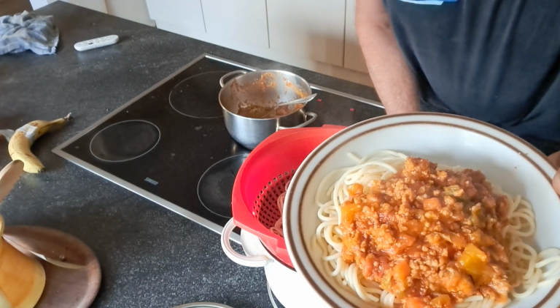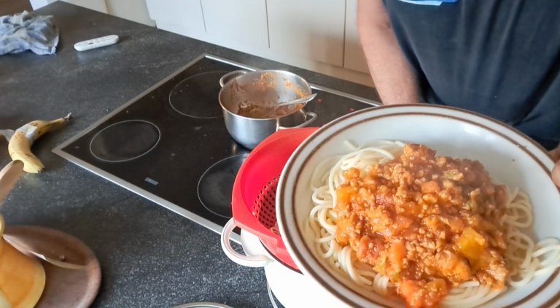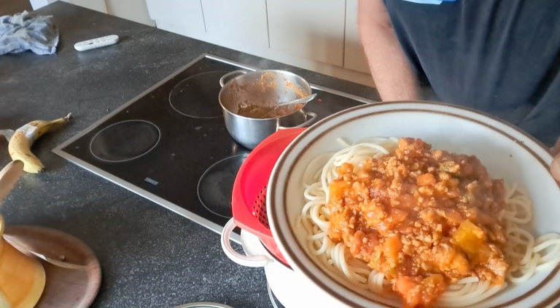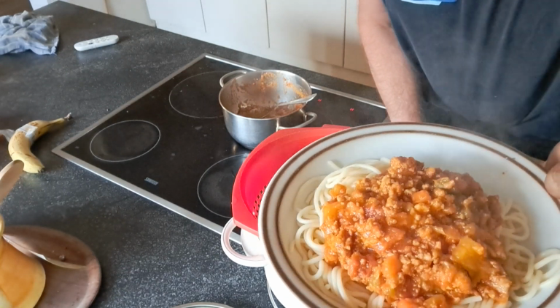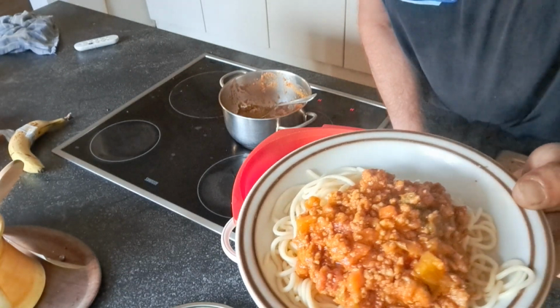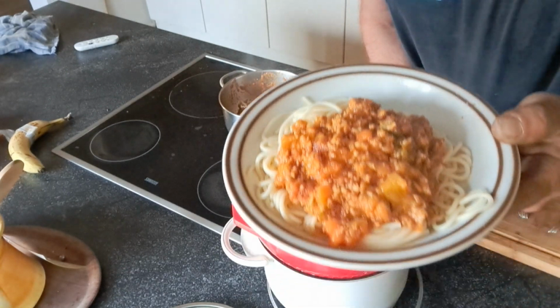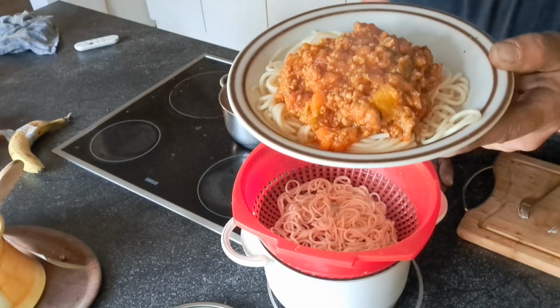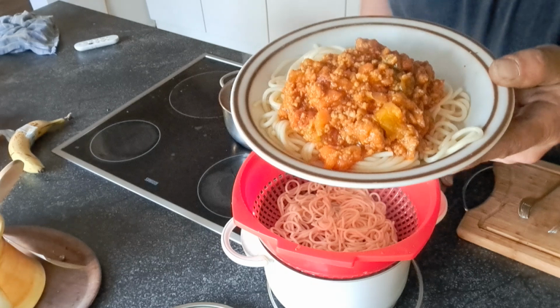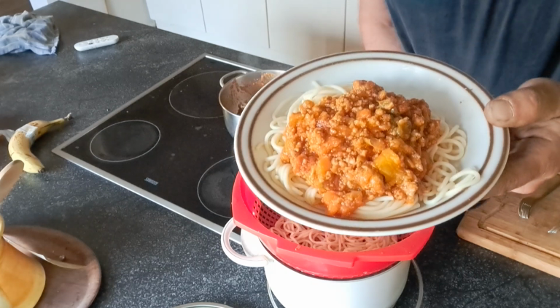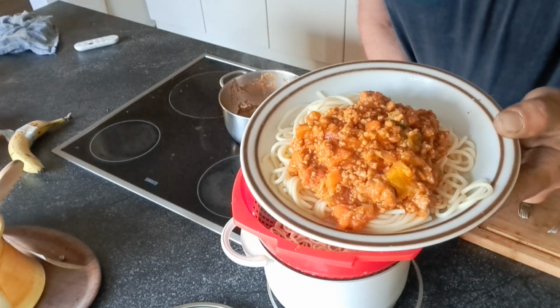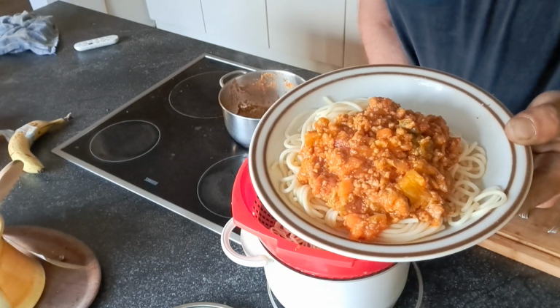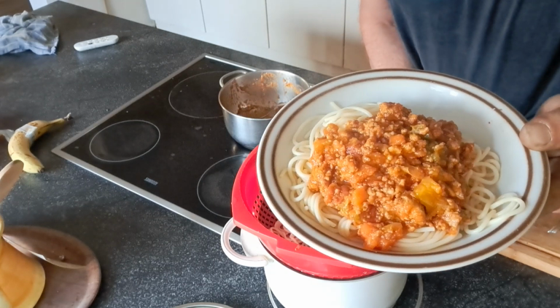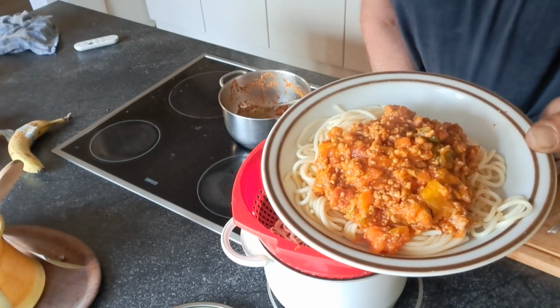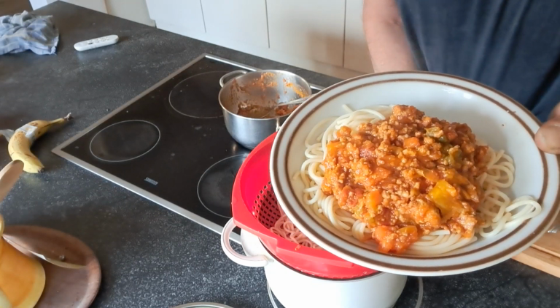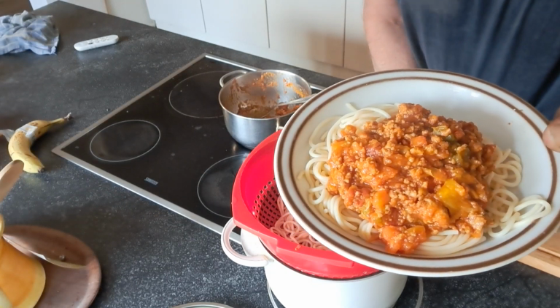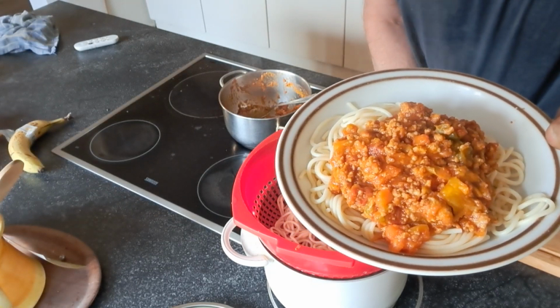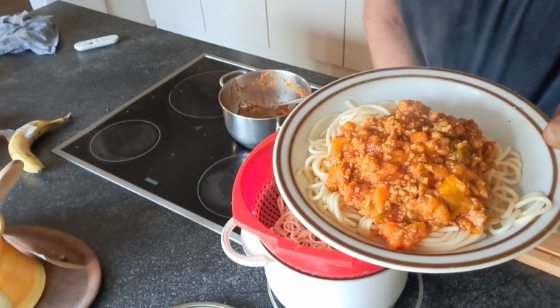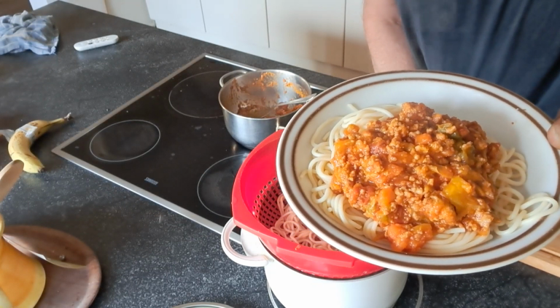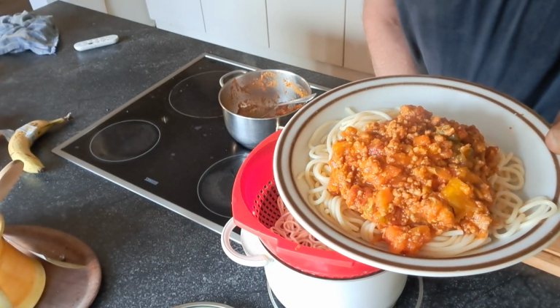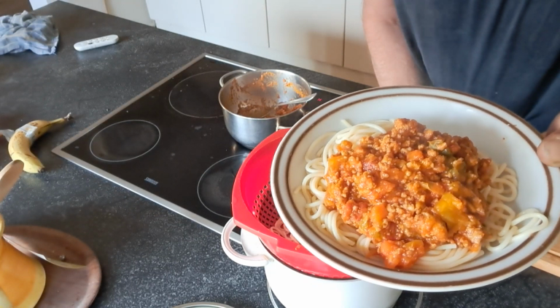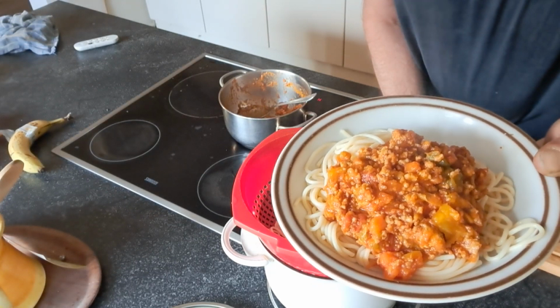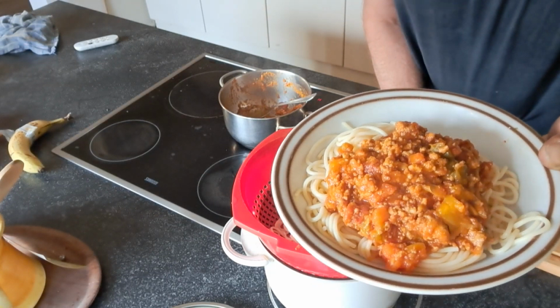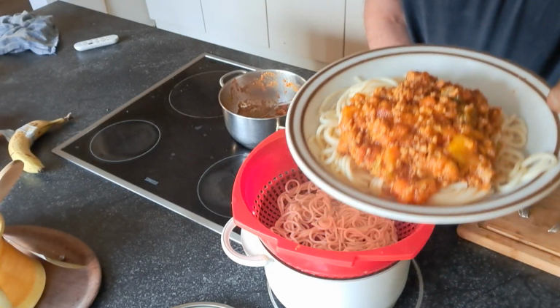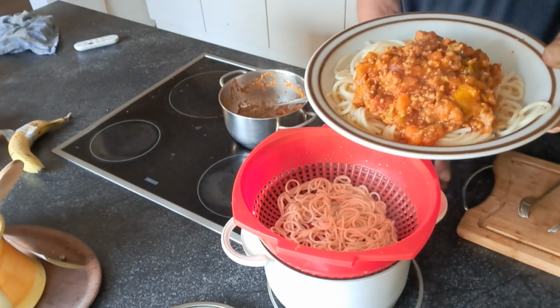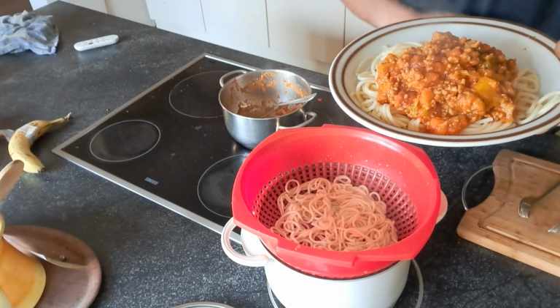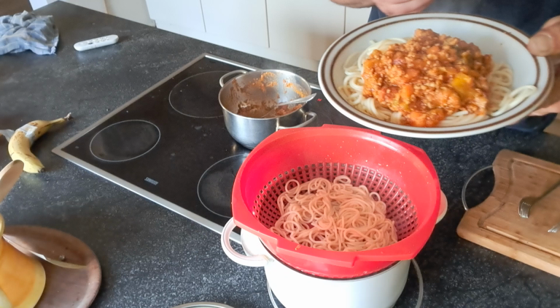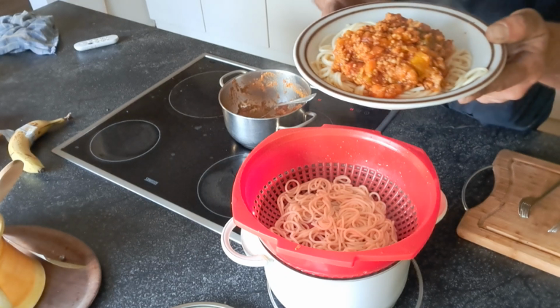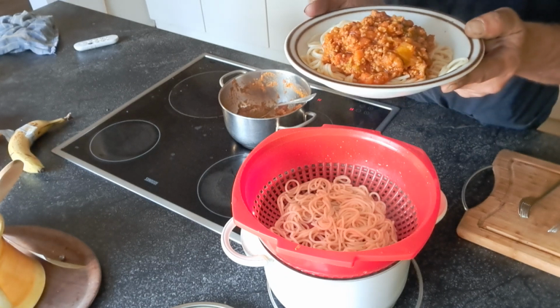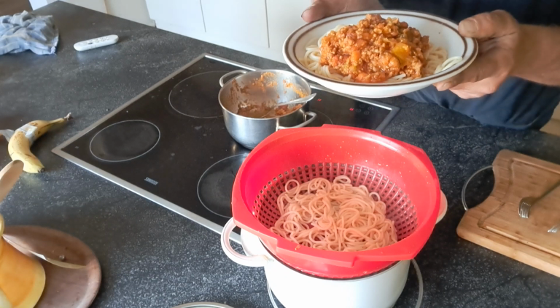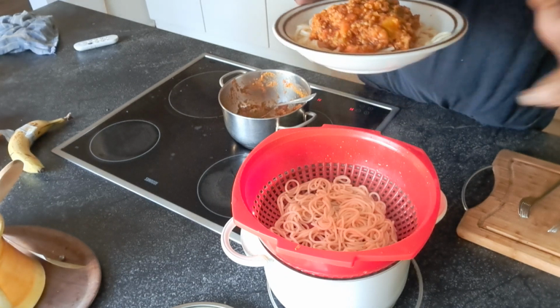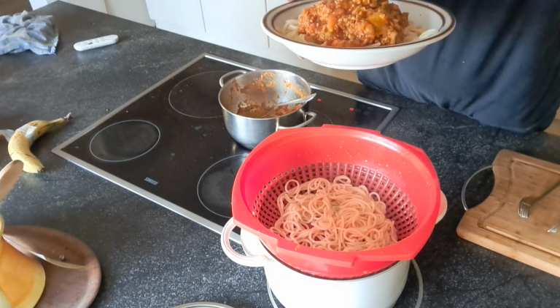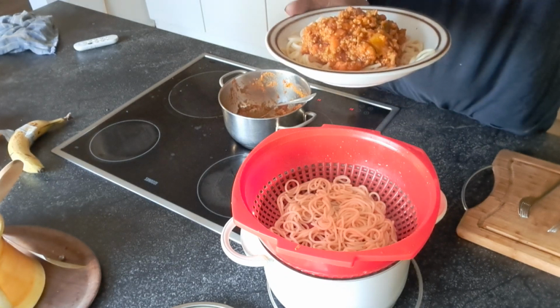My spaghetti I'm making. Thank you for watching. Thank you, everybody. Give me thumbs up. Thank you. Have a good weekend, everybody. Bye-bye.